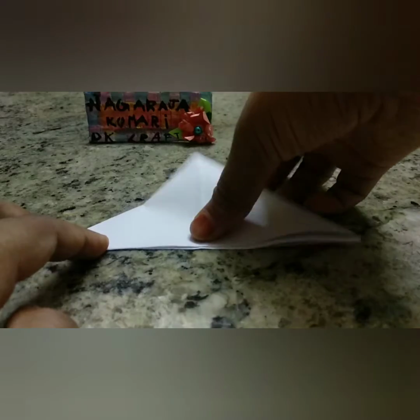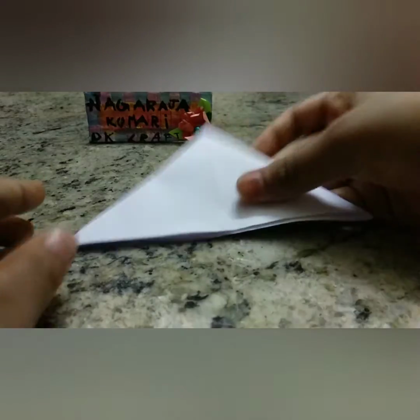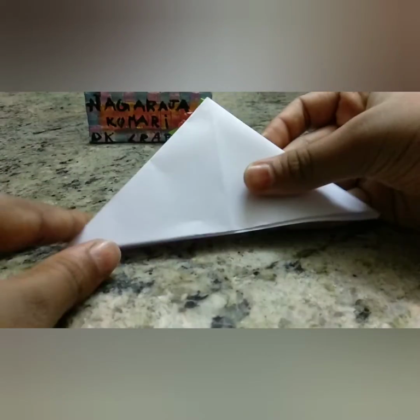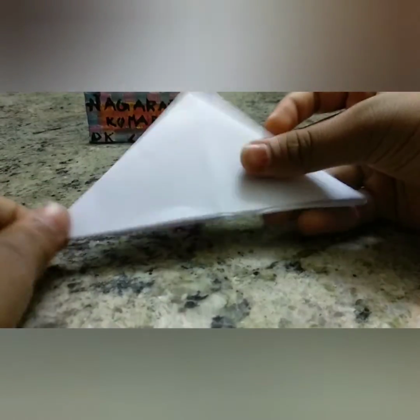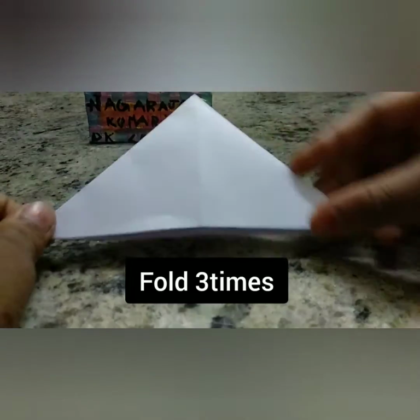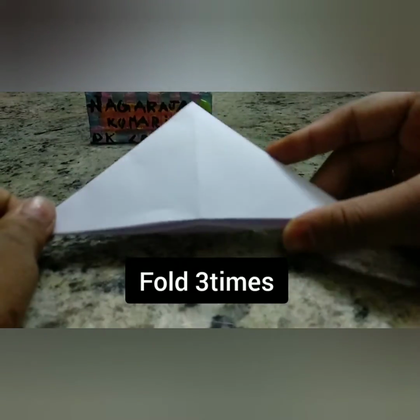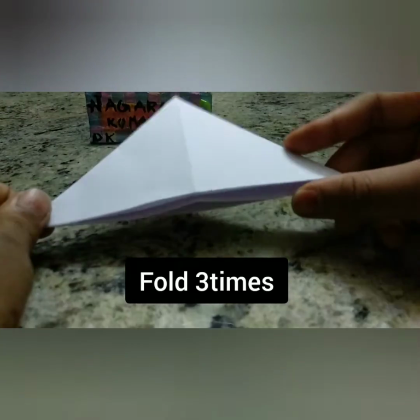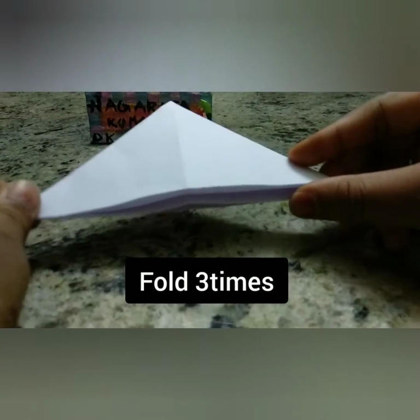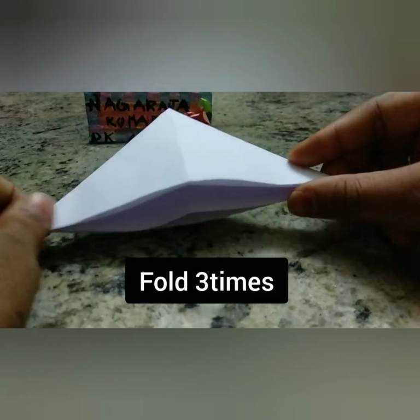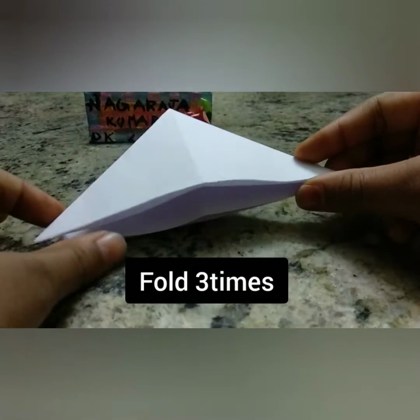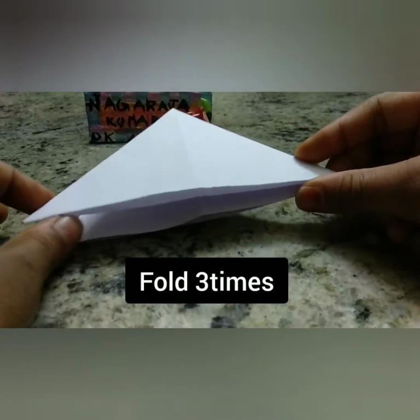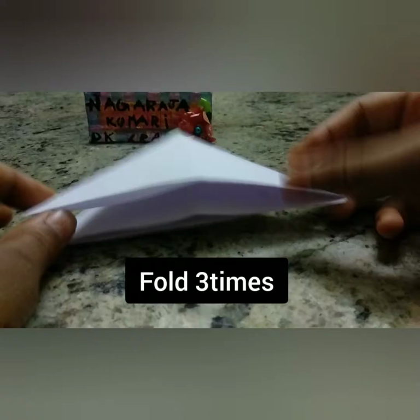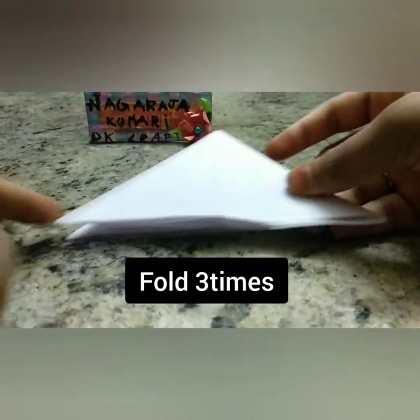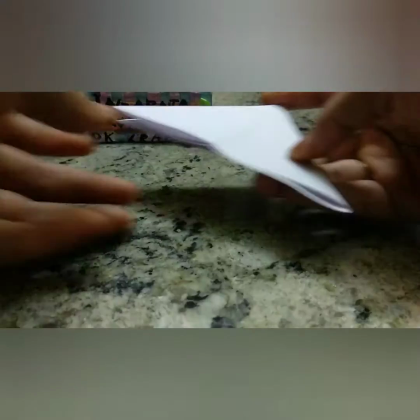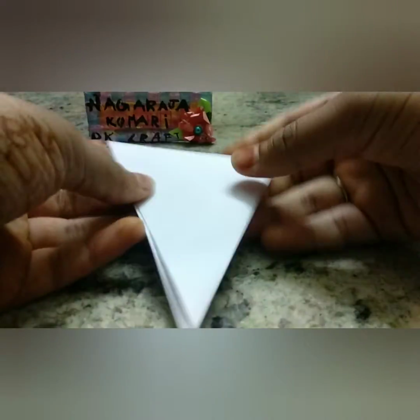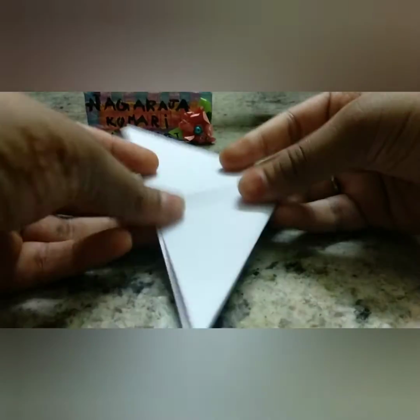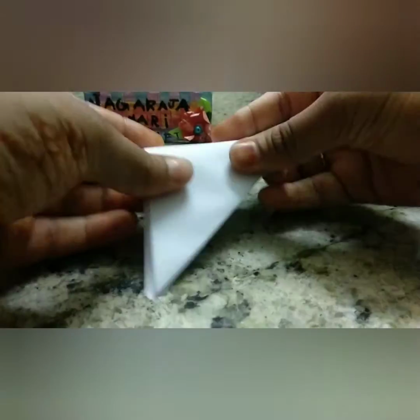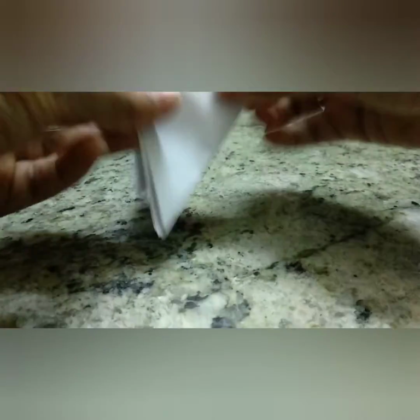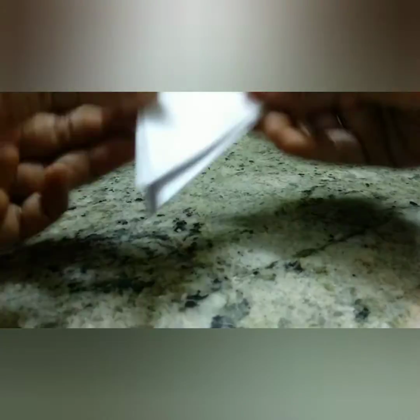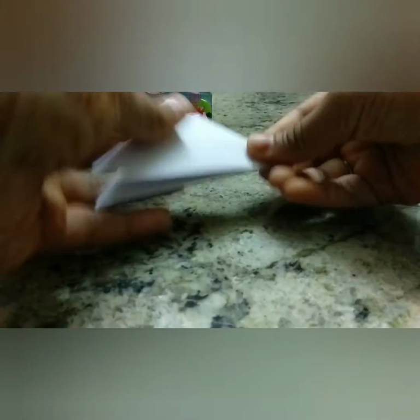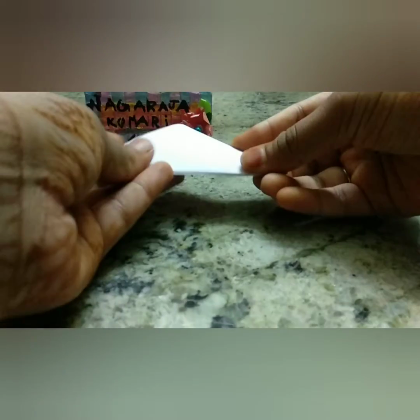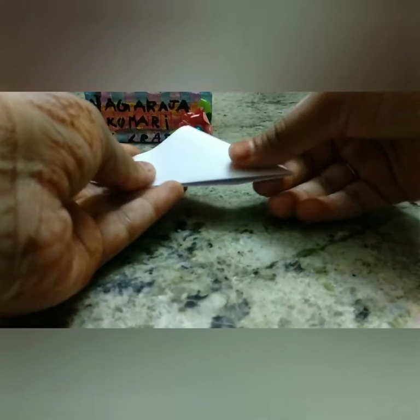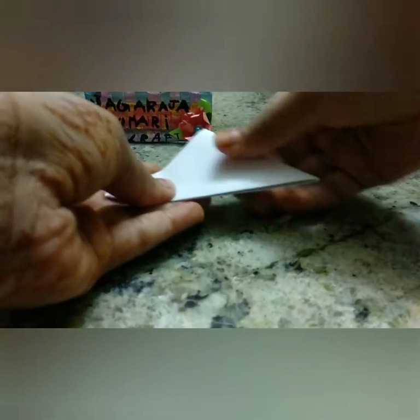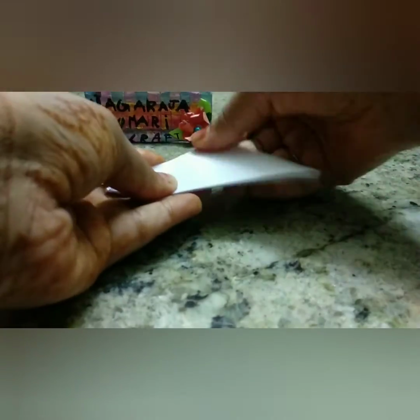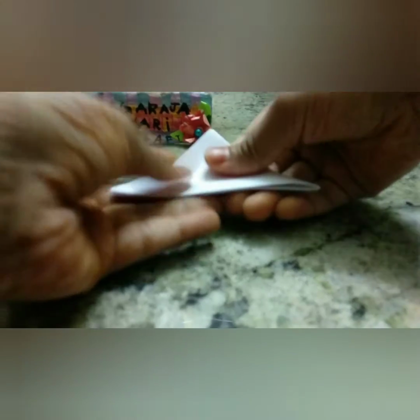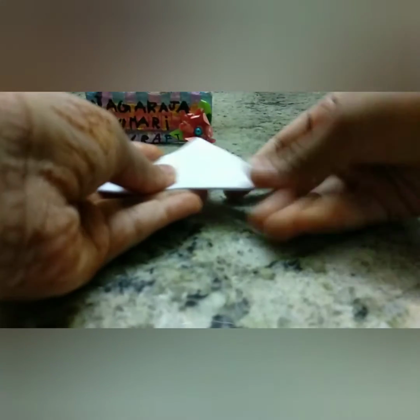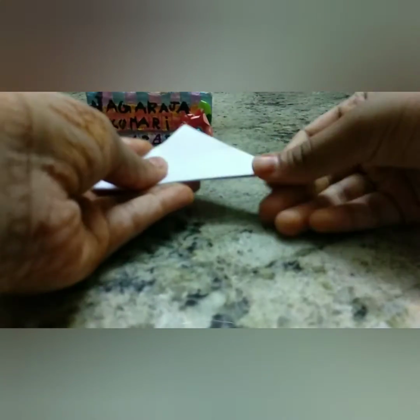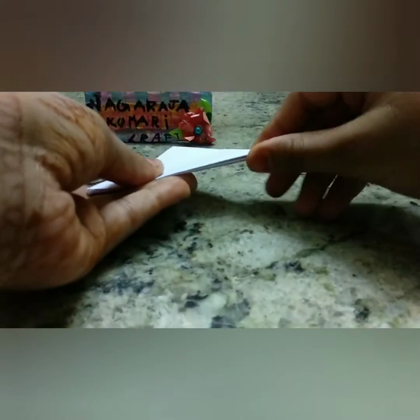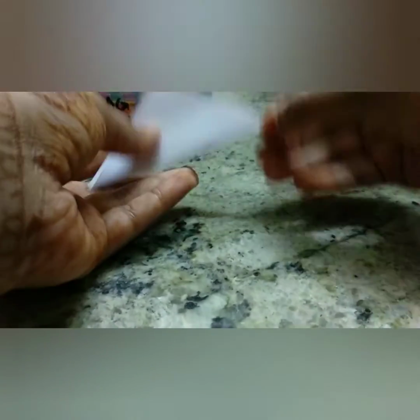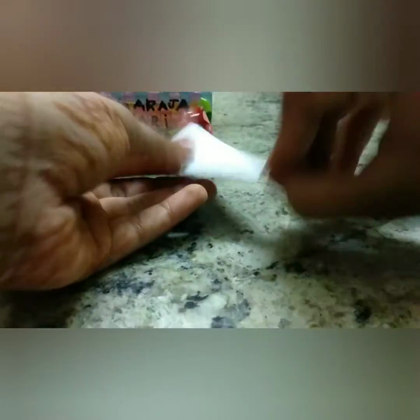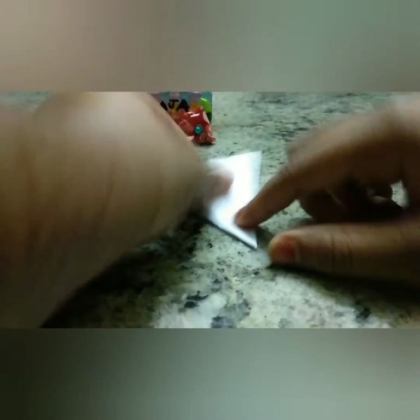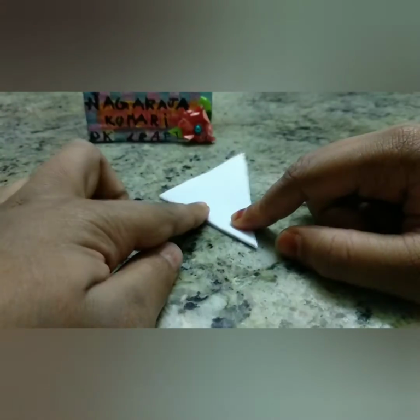Now hold the two opposite edges of the paper and fold it like this. Repeat the process again. You have to fold this three times totally together.